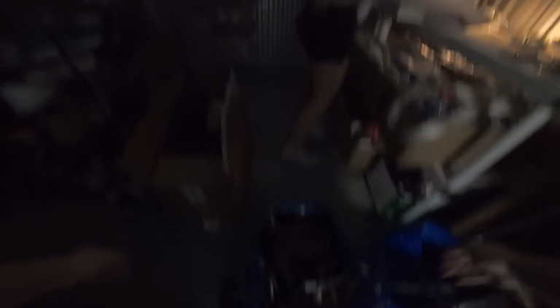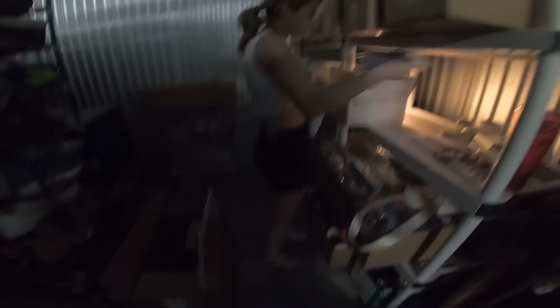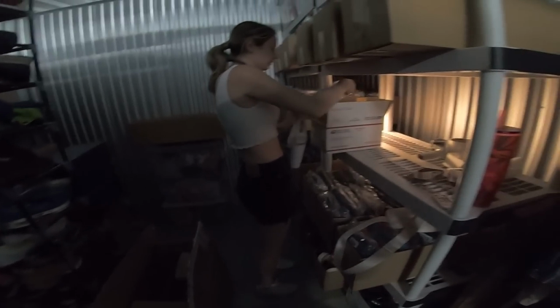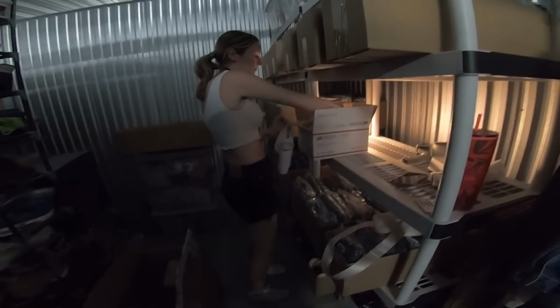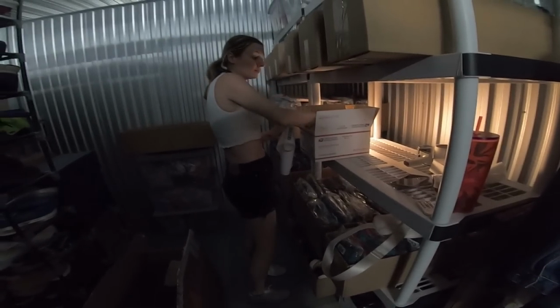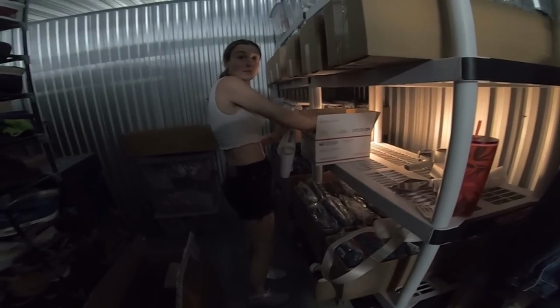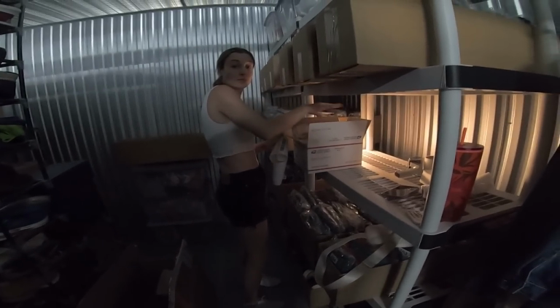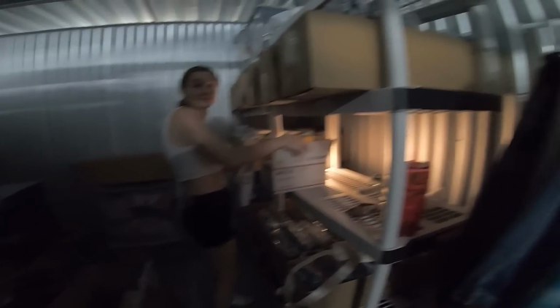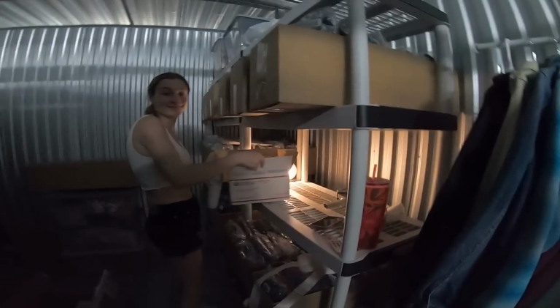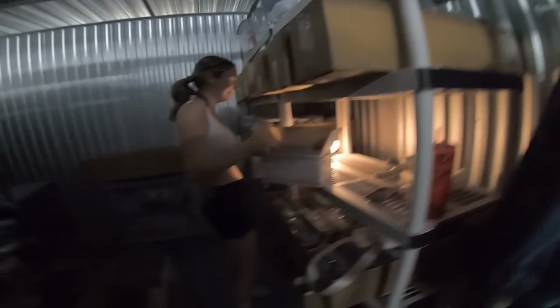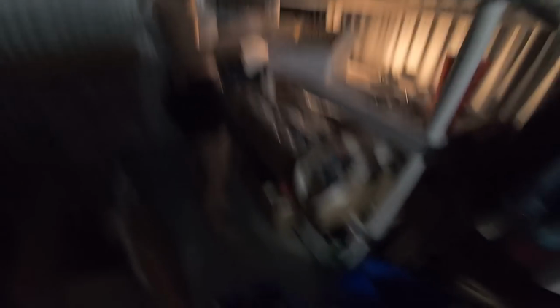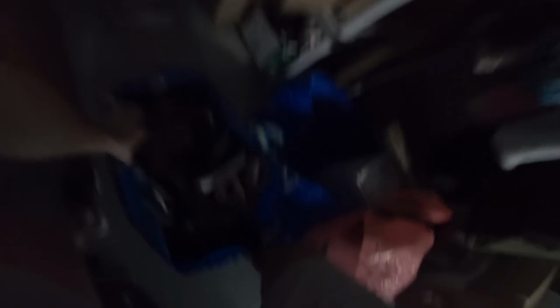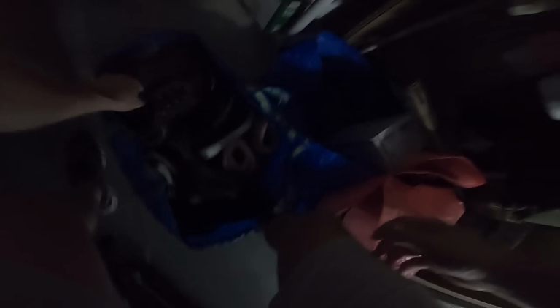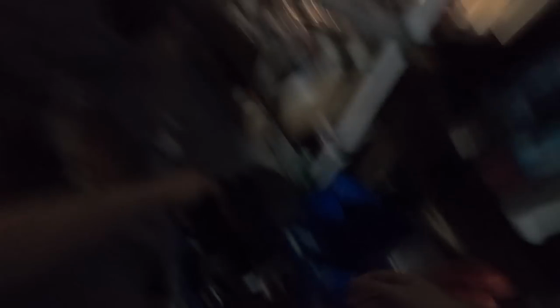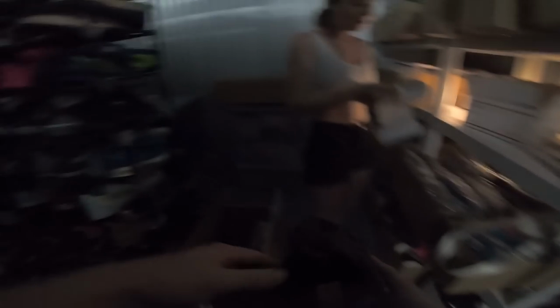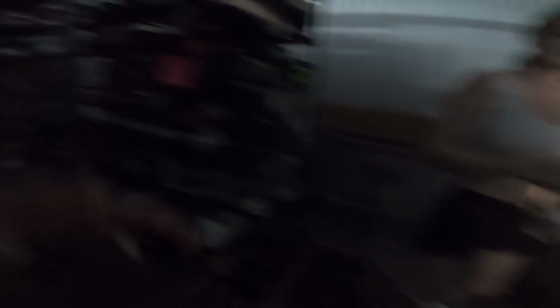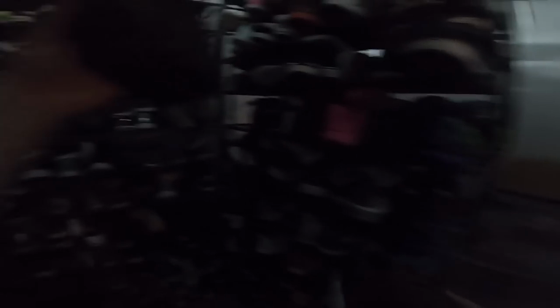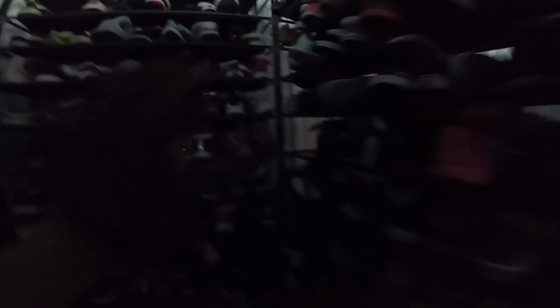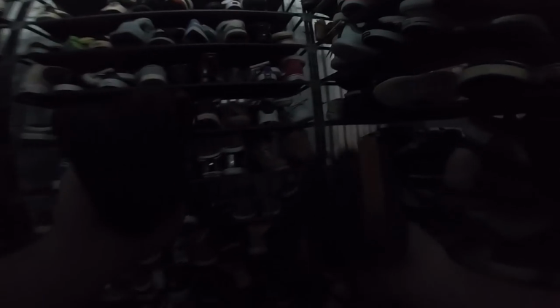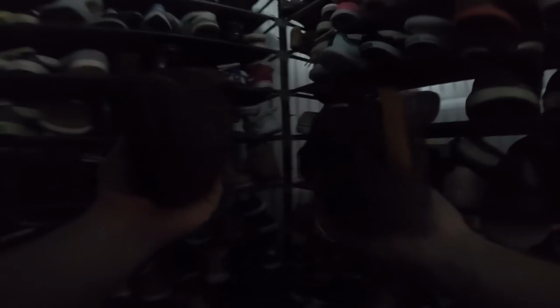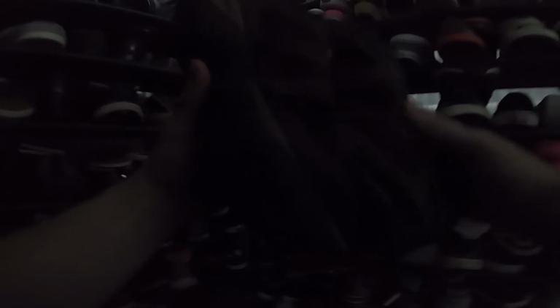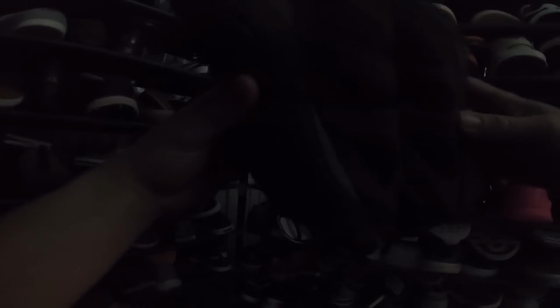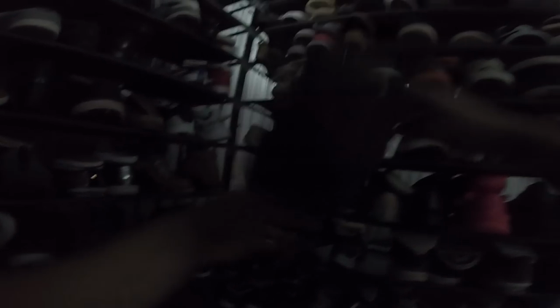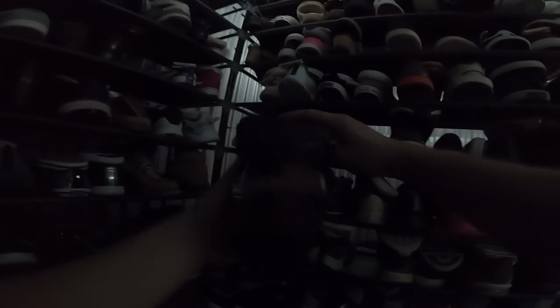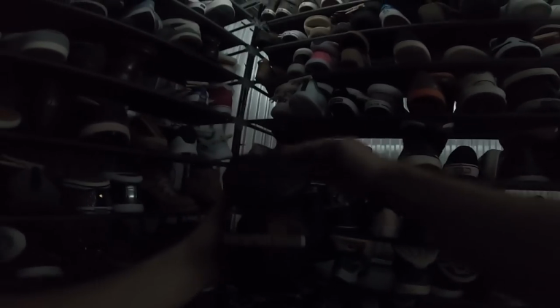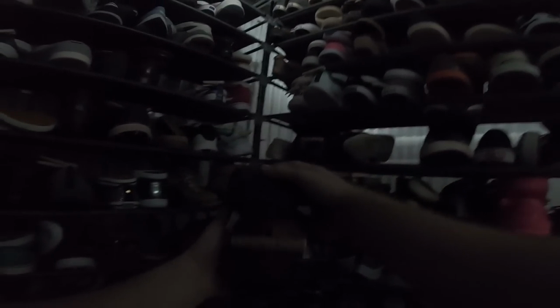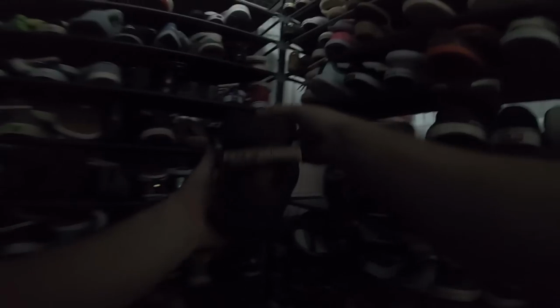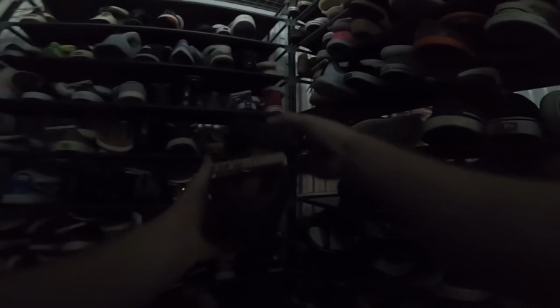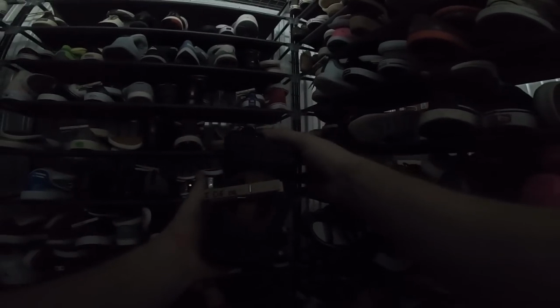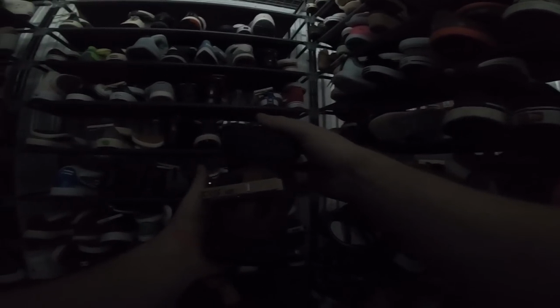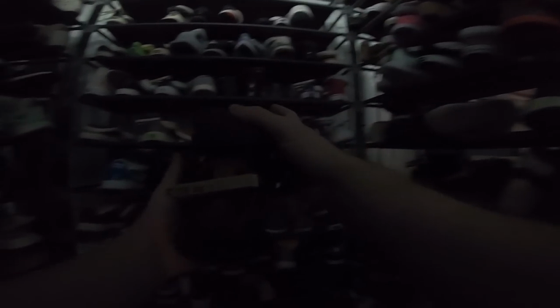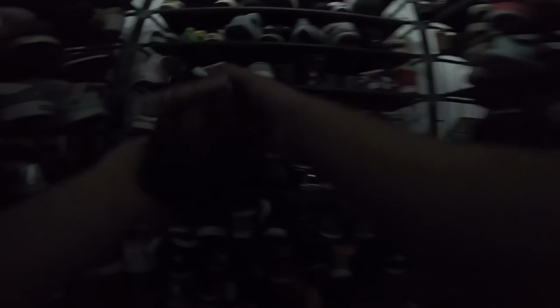This might be a really dark video today. That's okay. Not because I'm in a negative mood — it's just because there's no light at the storage unit. I'm sorry, guys.